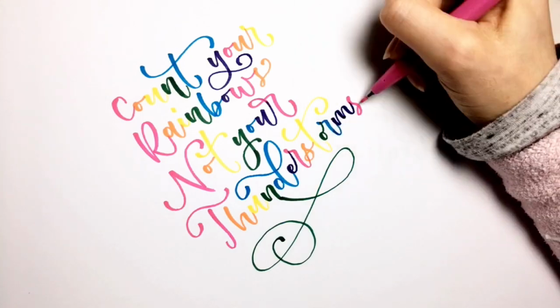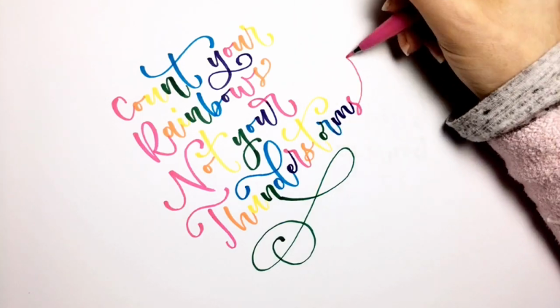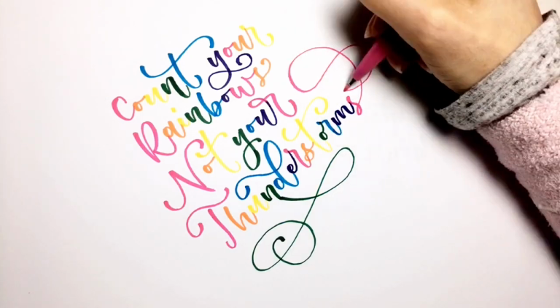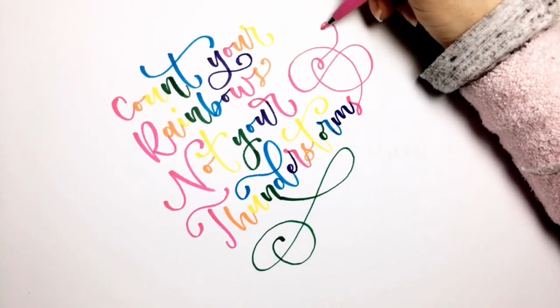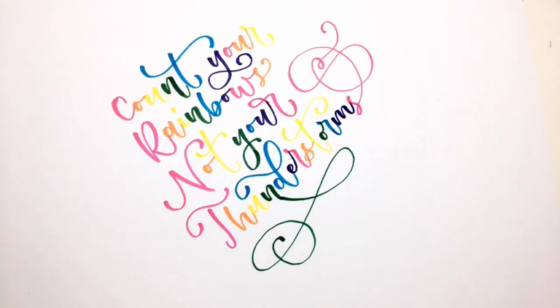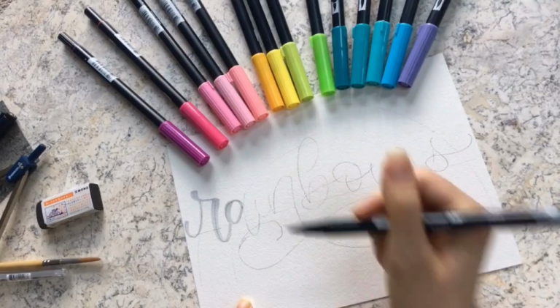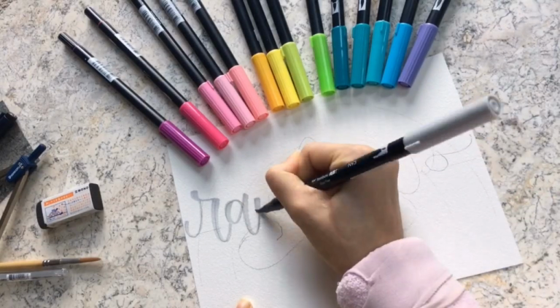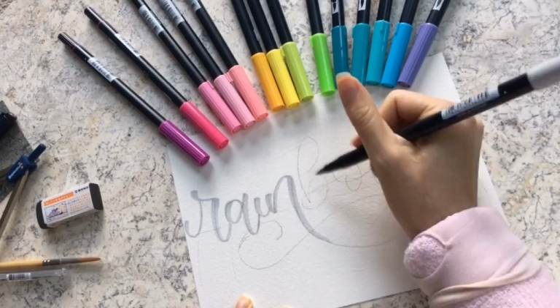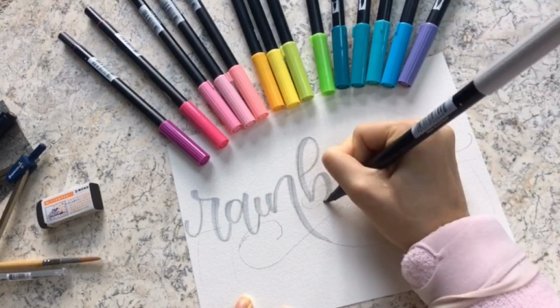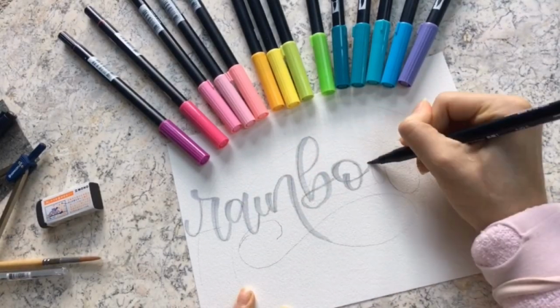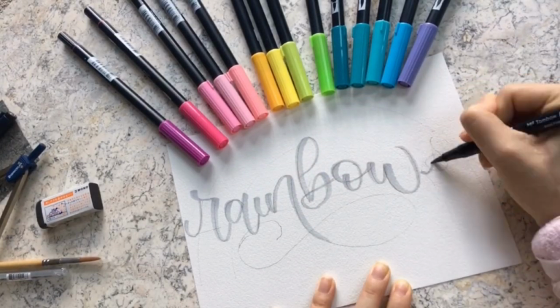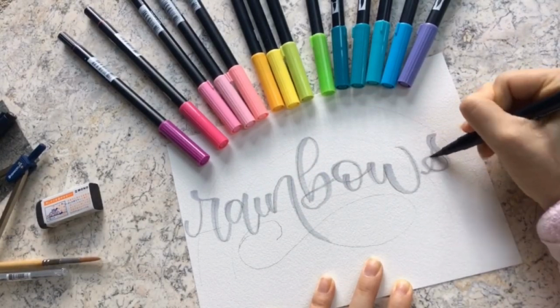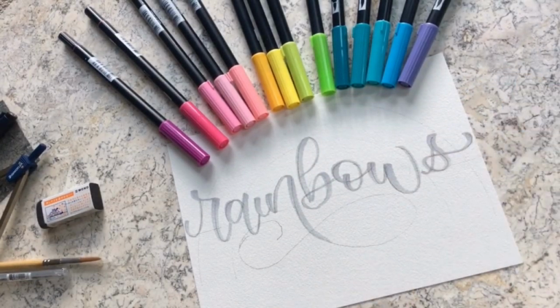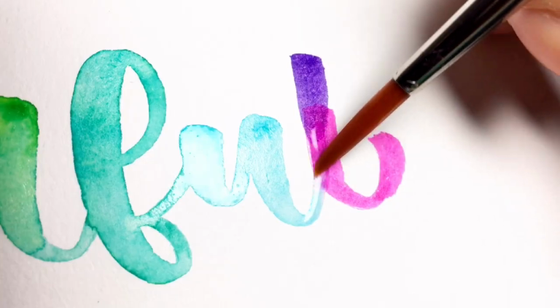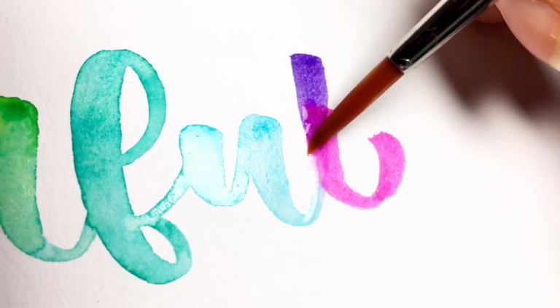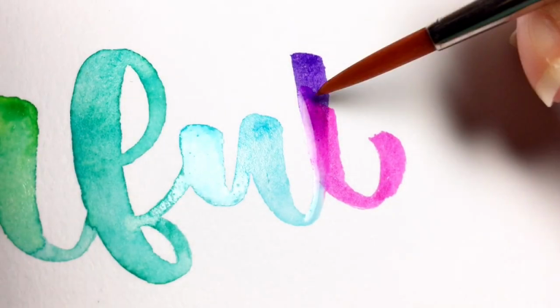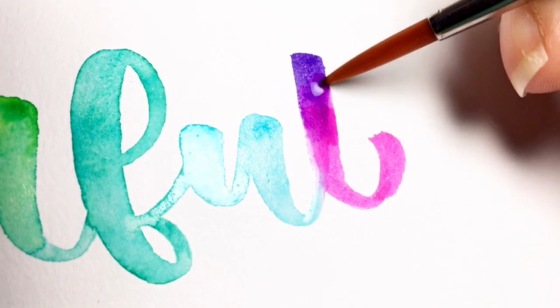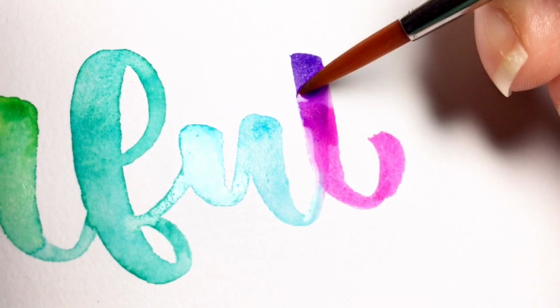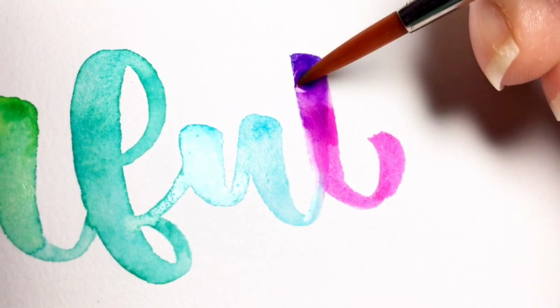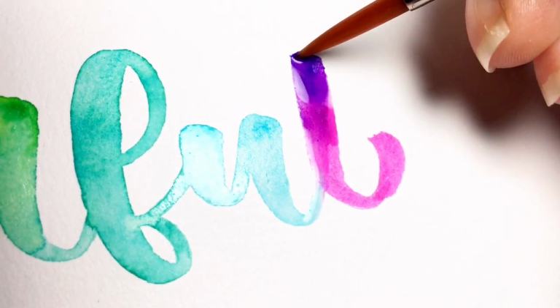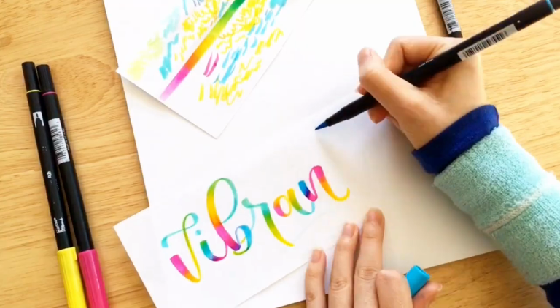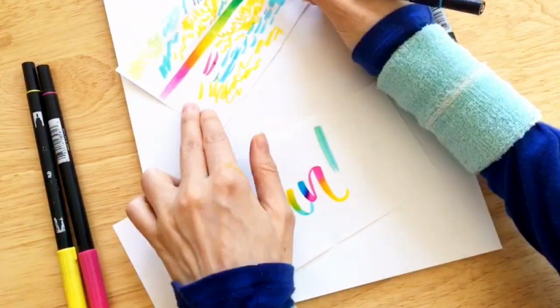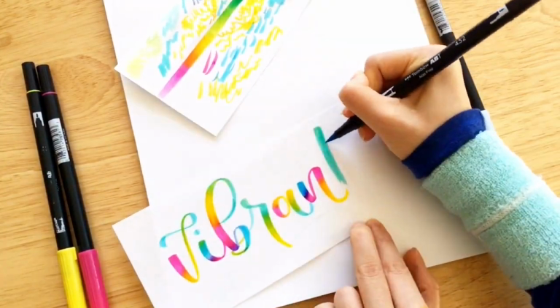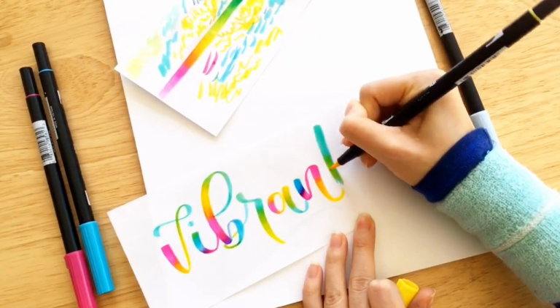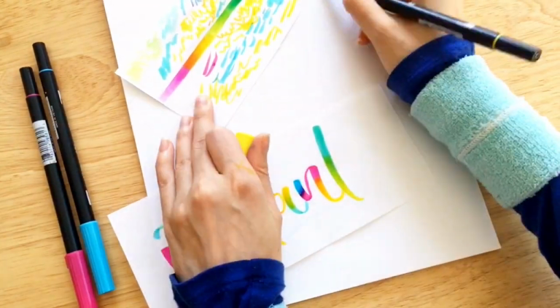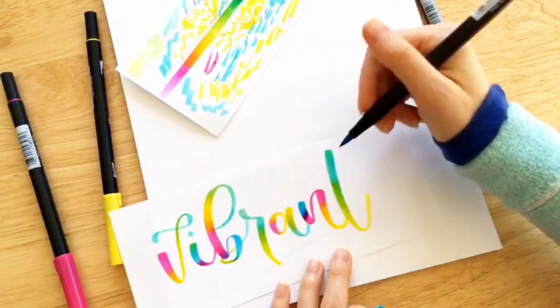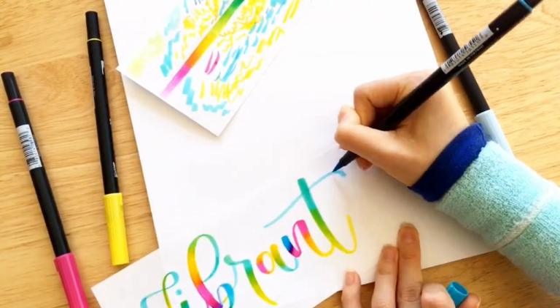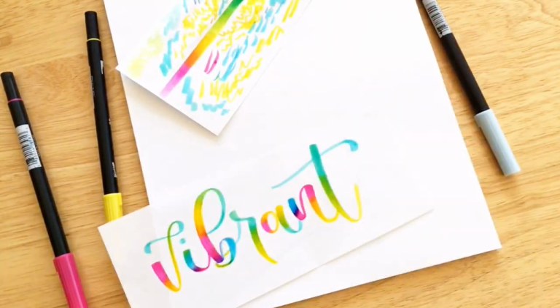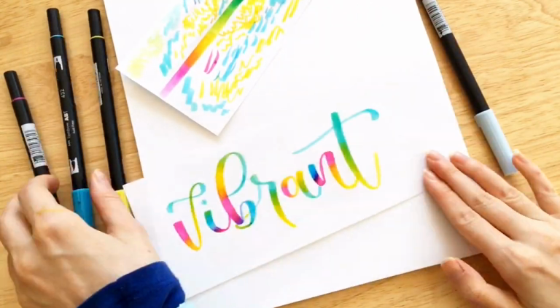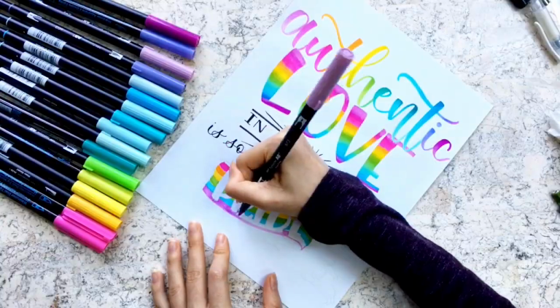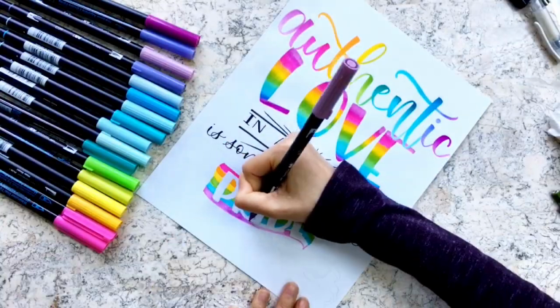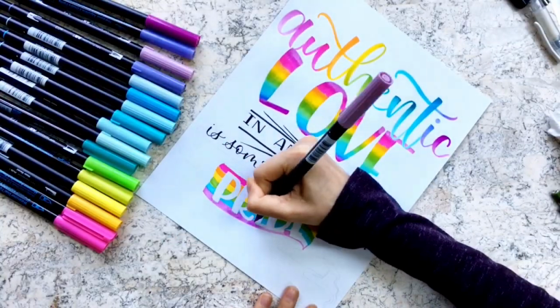Each lesson is jam-packed with demonstrations and examples to help guide you as you learn the essentials of blending and how to add gorgeous rainbows inside and outside of your letters.